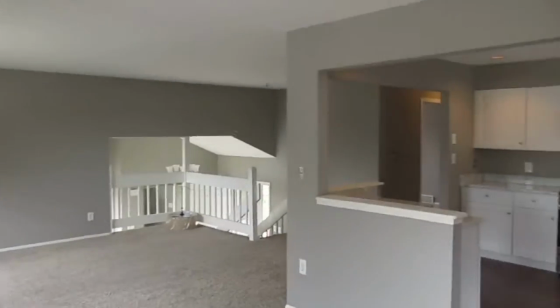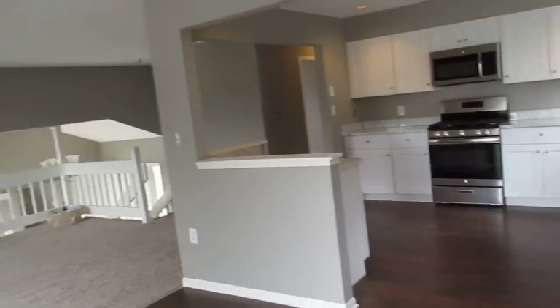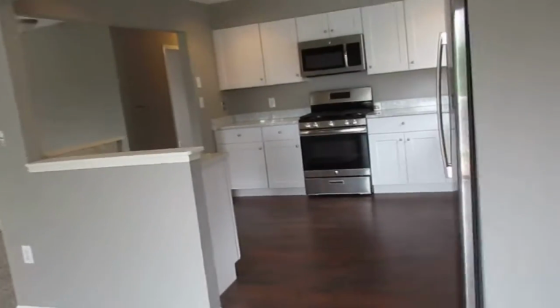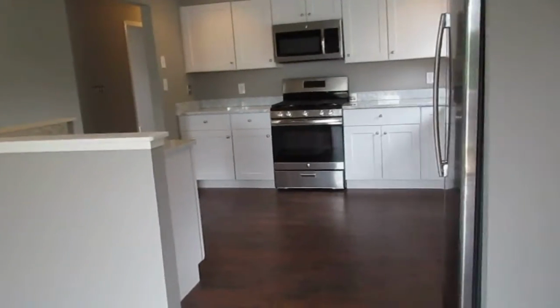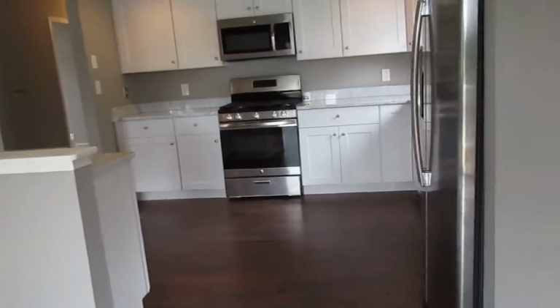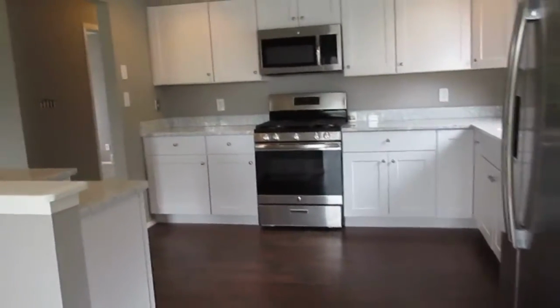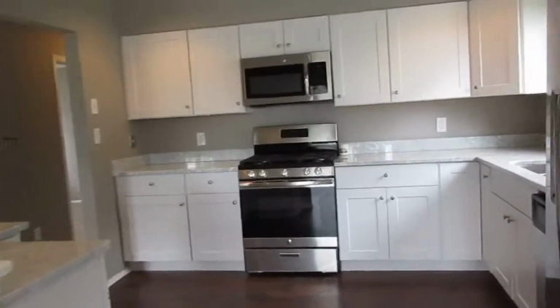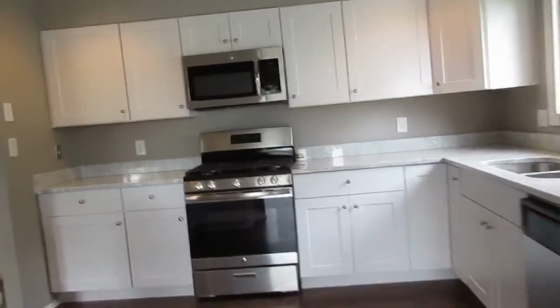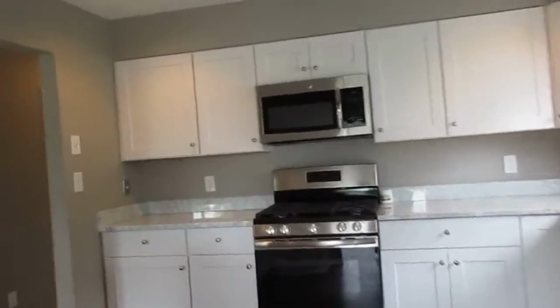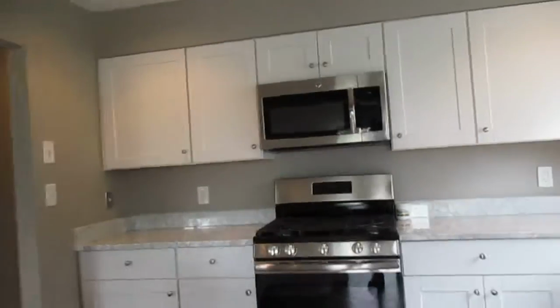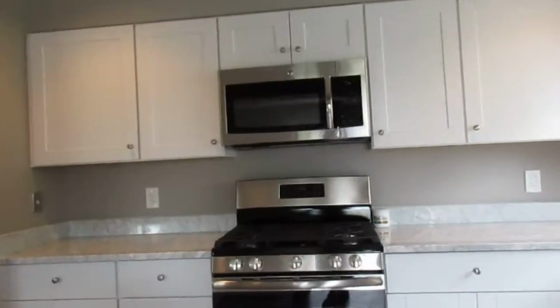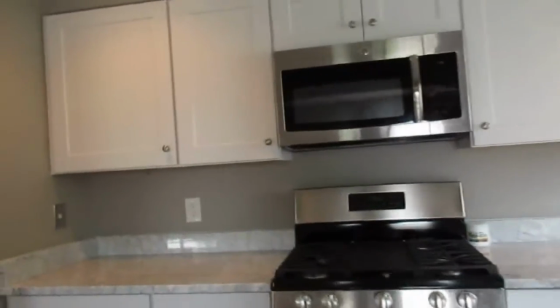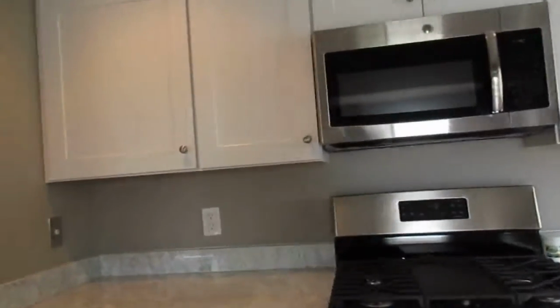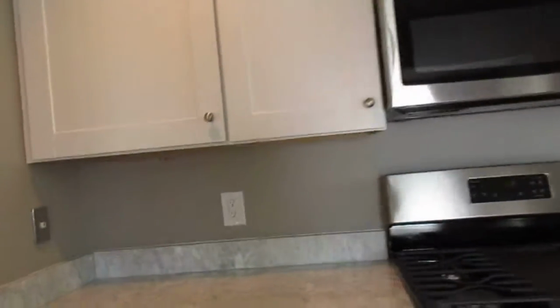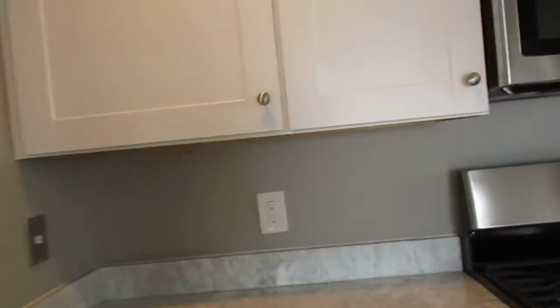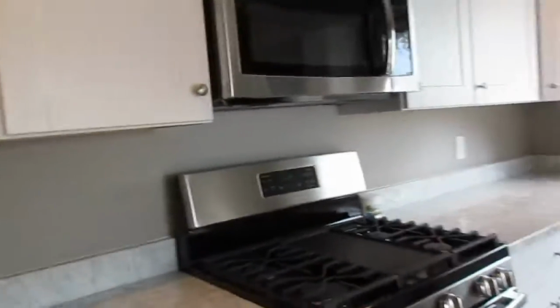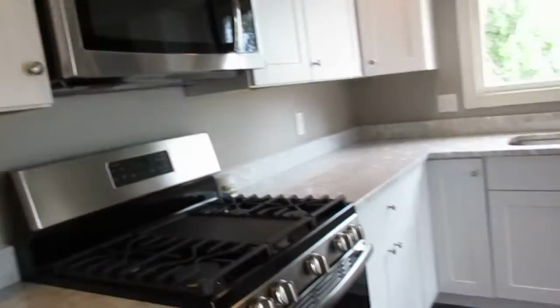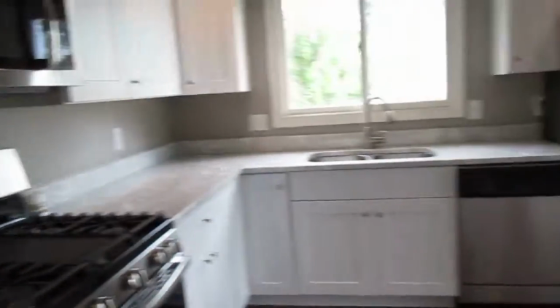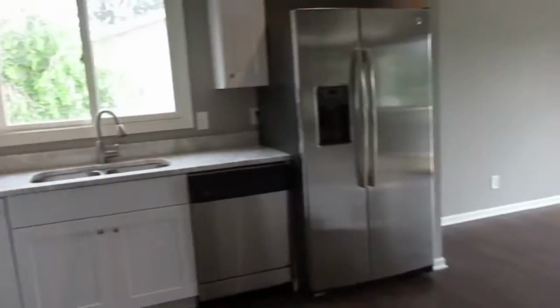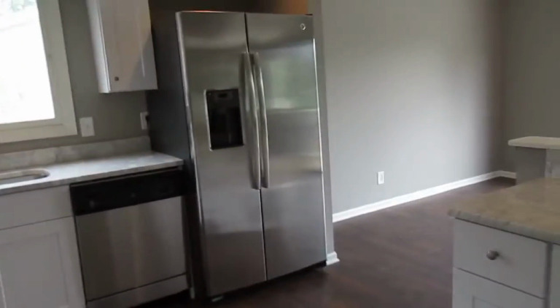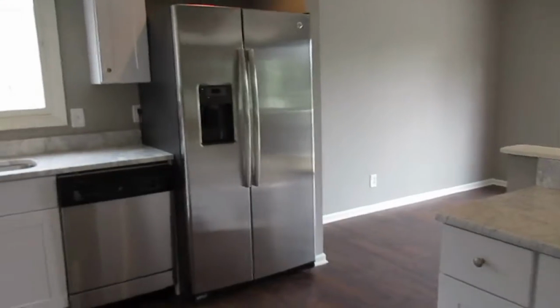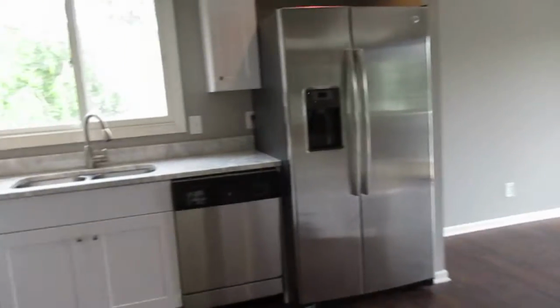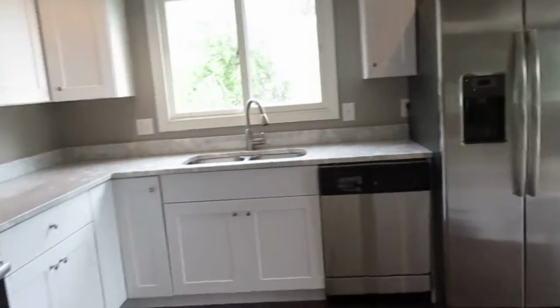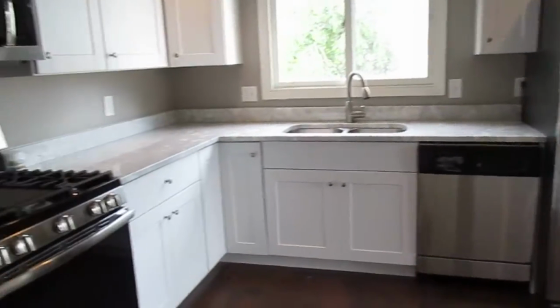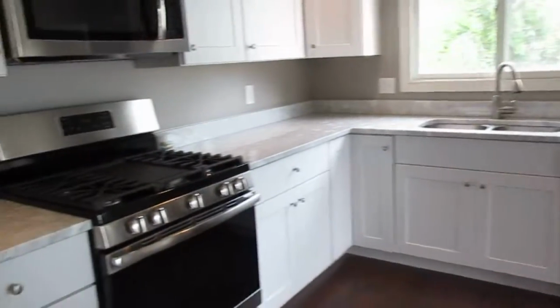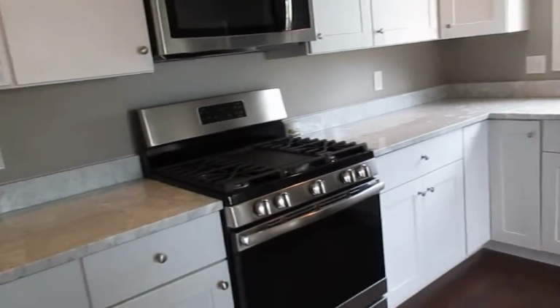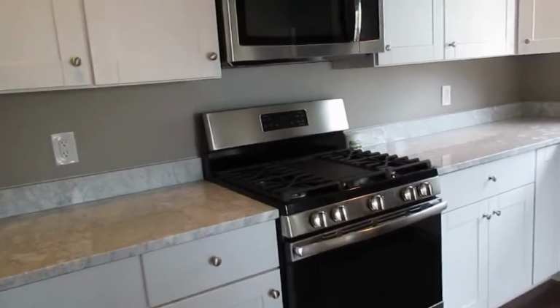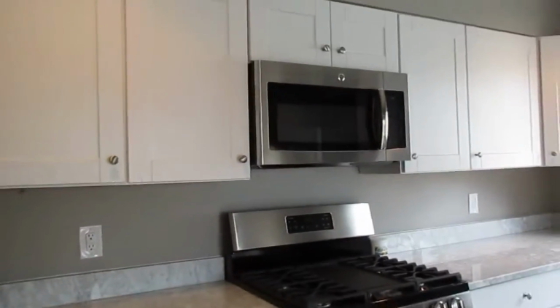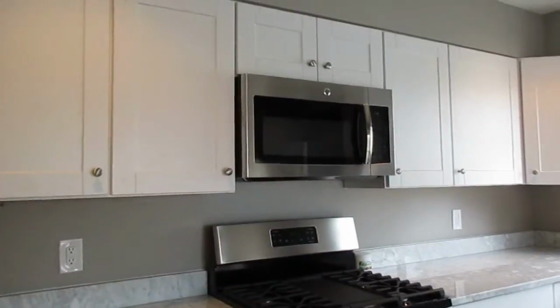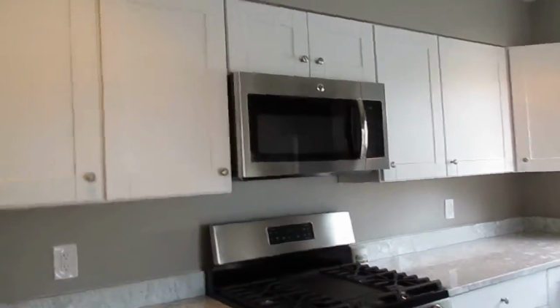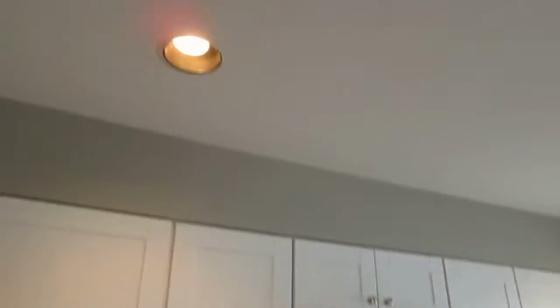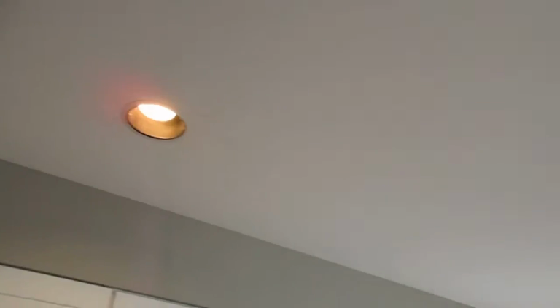Here's the kitchen — stainless appliances, granite countertop. Refrigerator, dishwasher, oven, stovetop, and microwave. Can lighting.